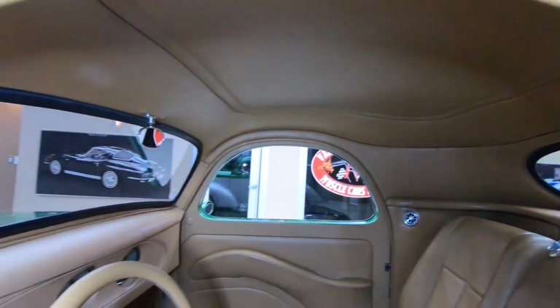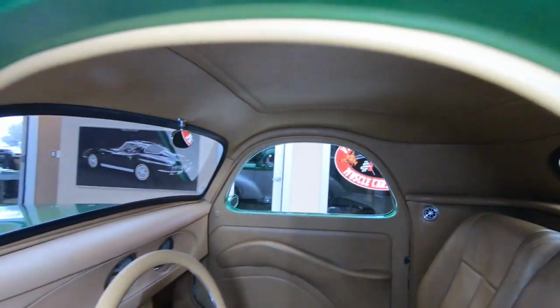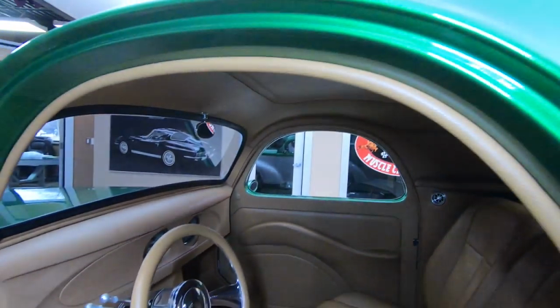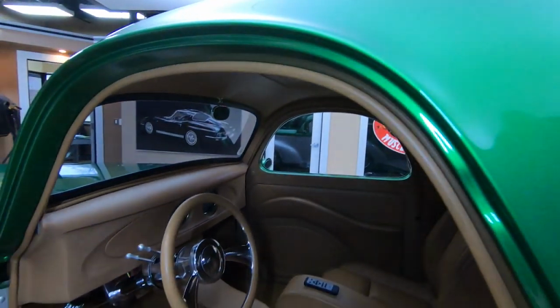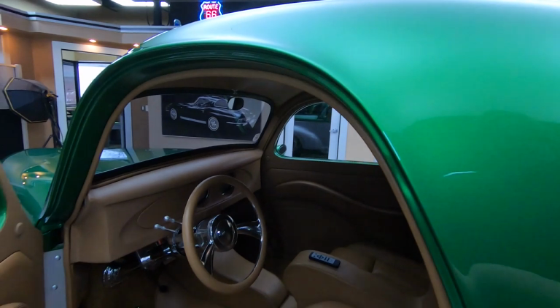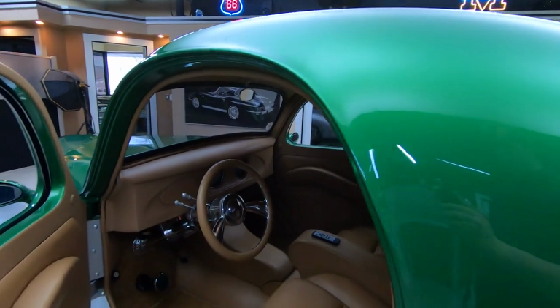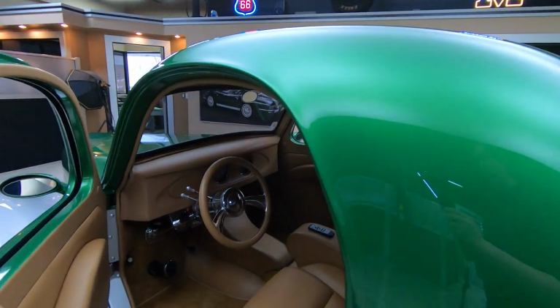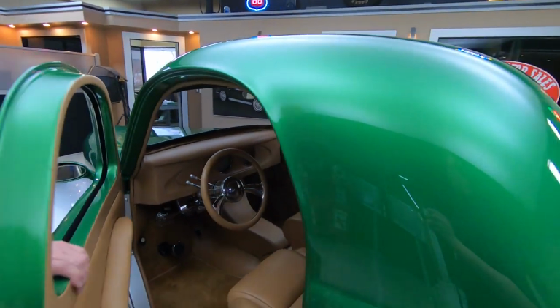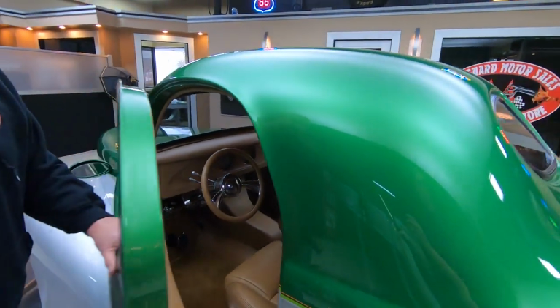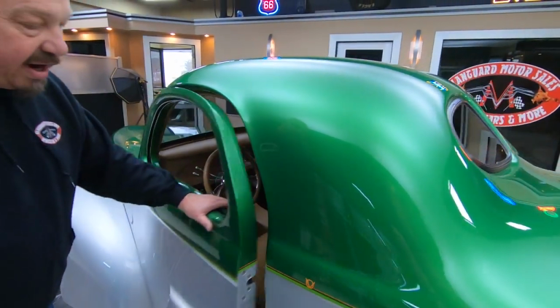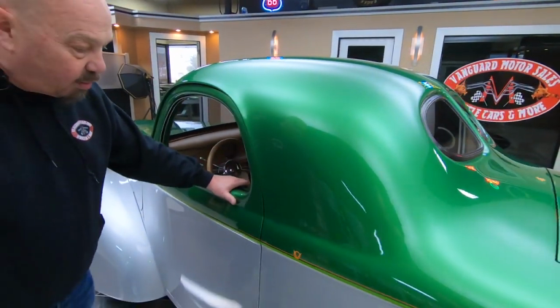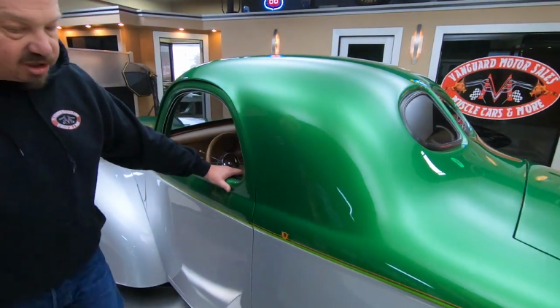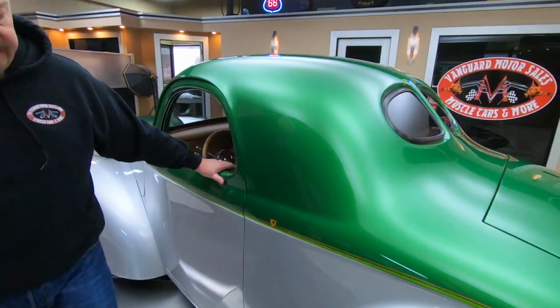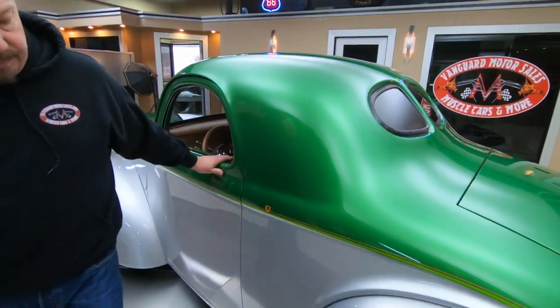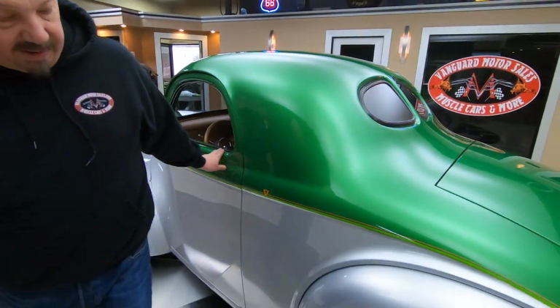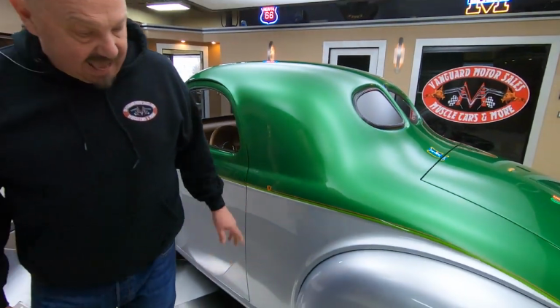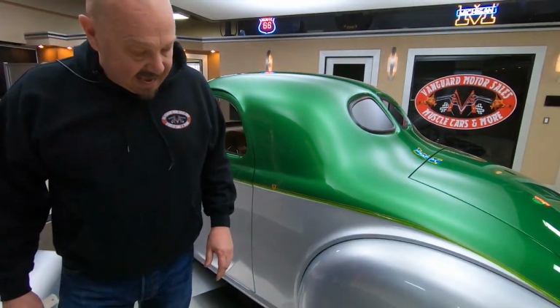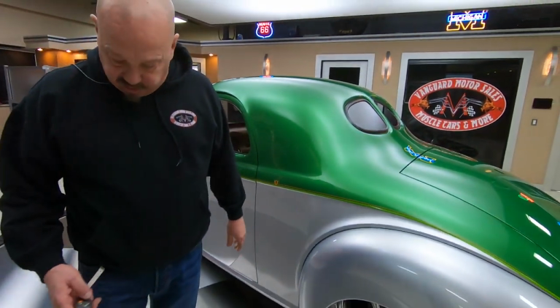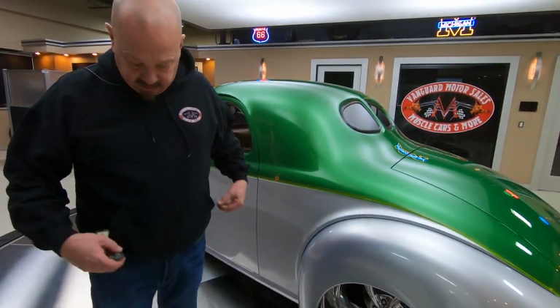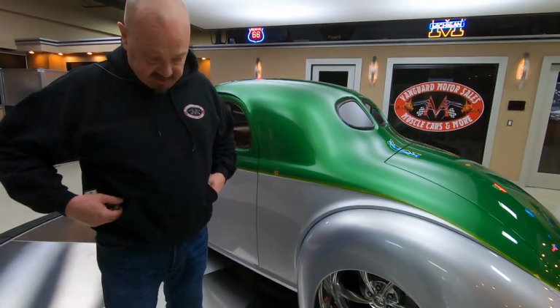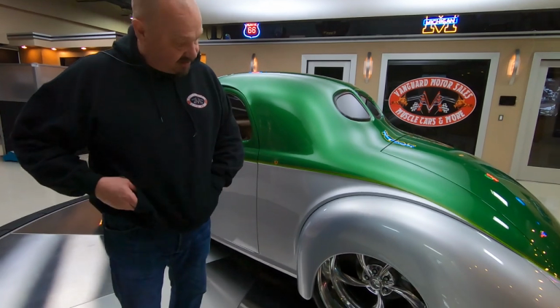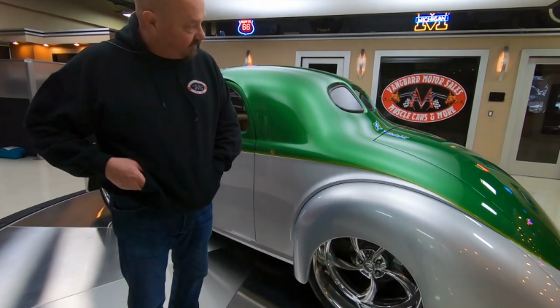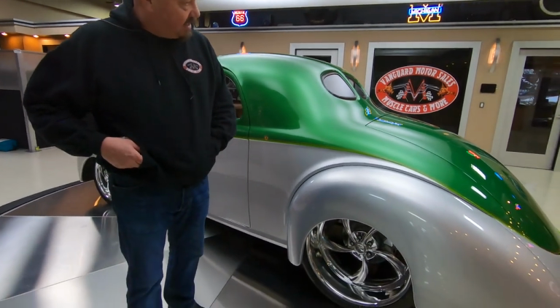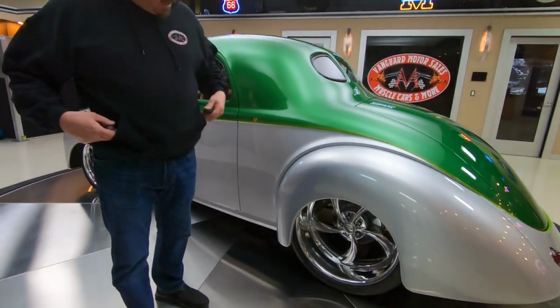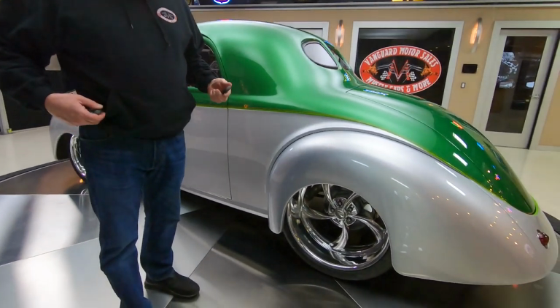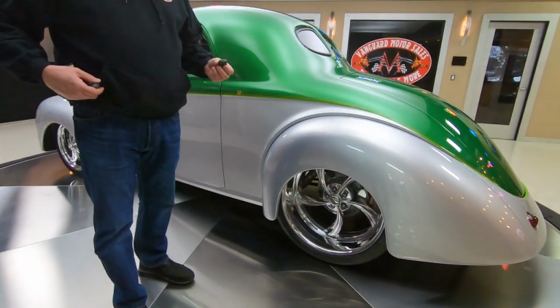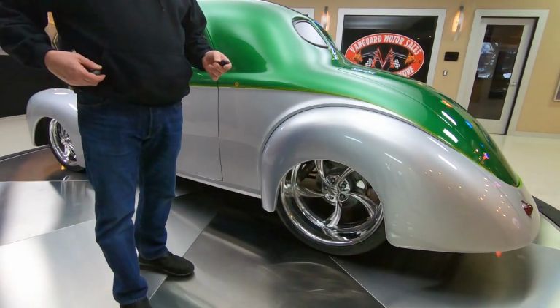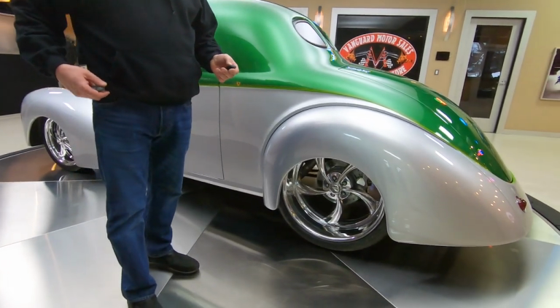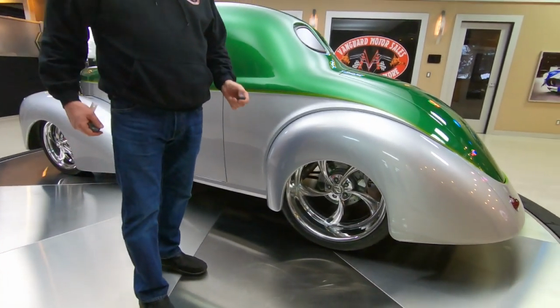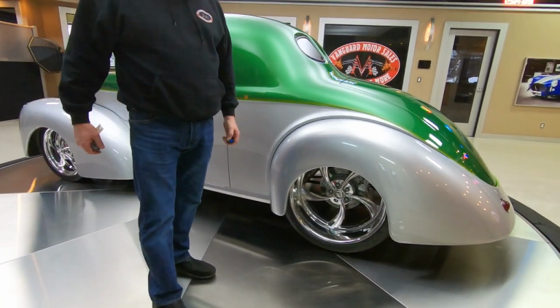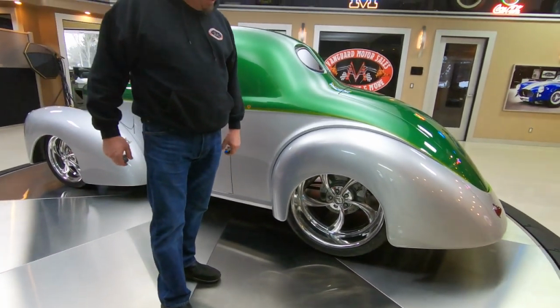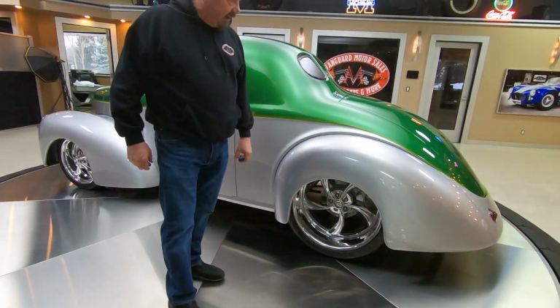Show stopper right here, baby. Take this car anywhere — guaranteed to win awards with this baby, and drag races. Let's flip this baby around and take a look at her.